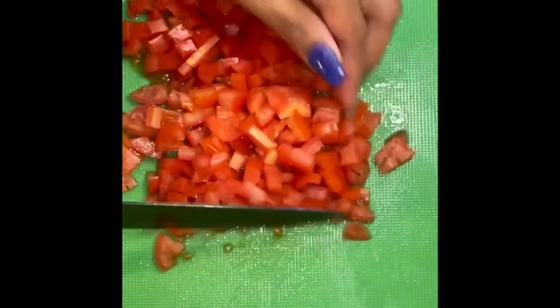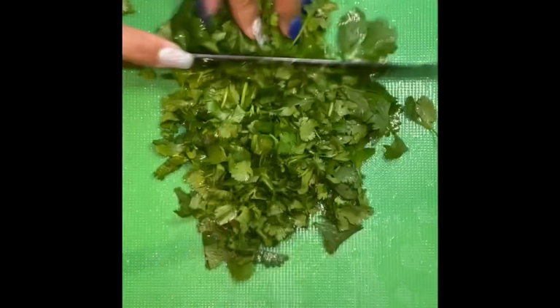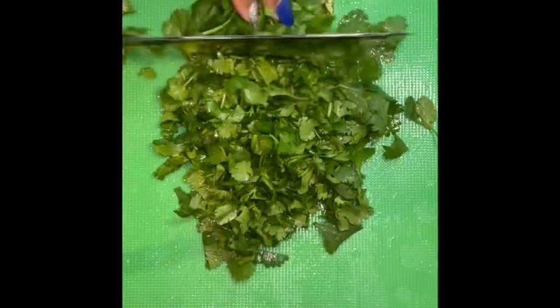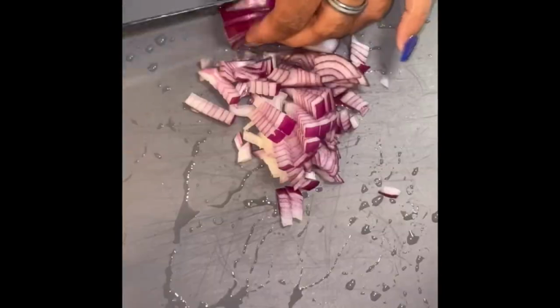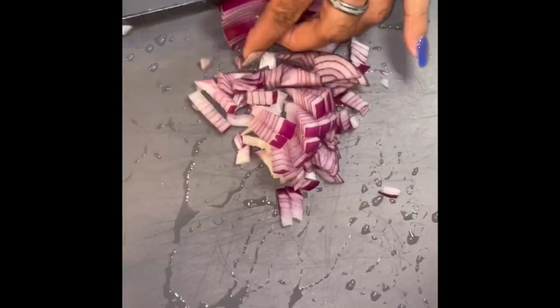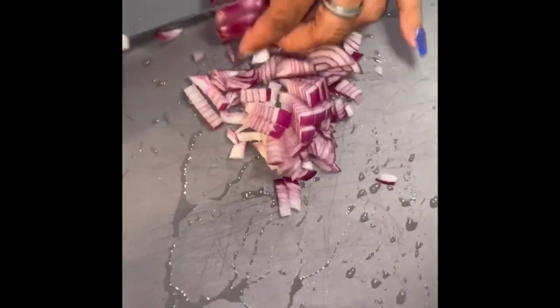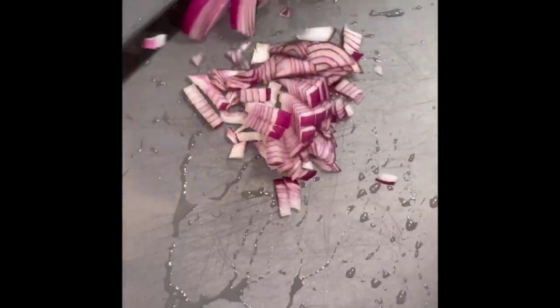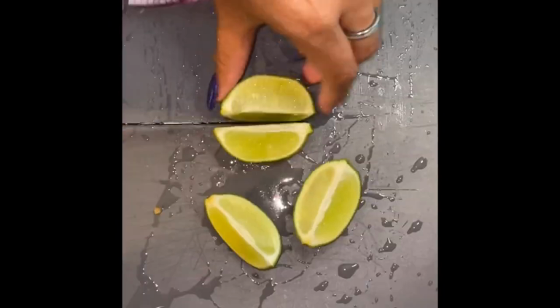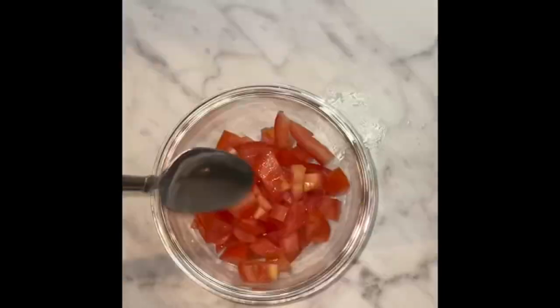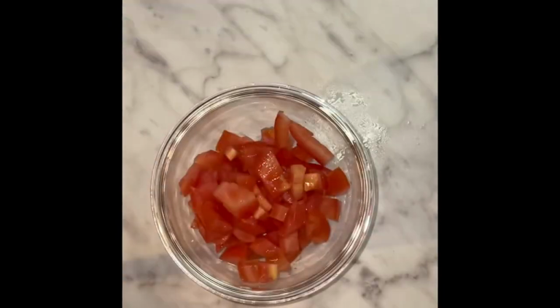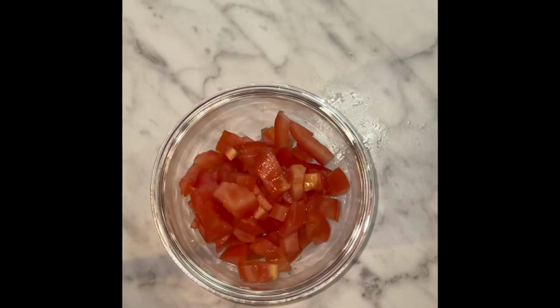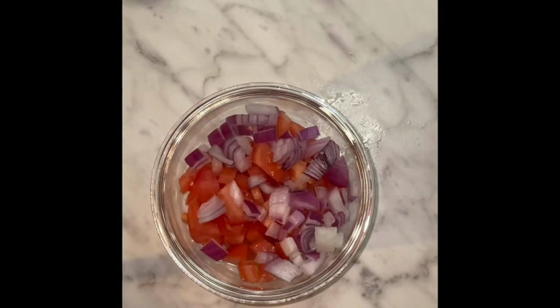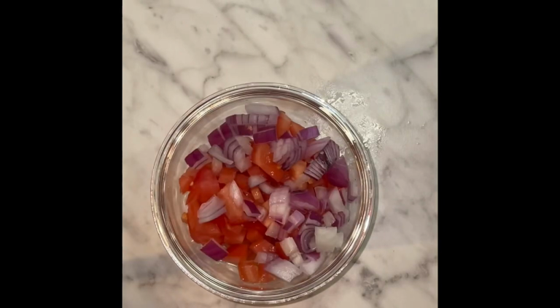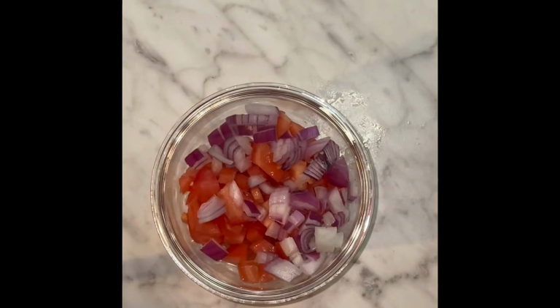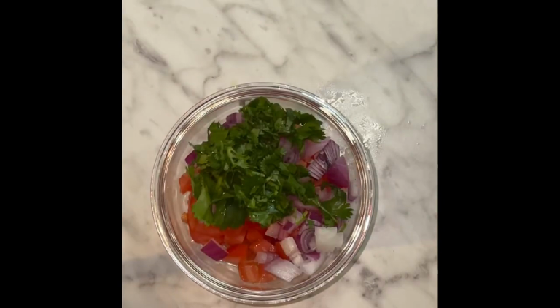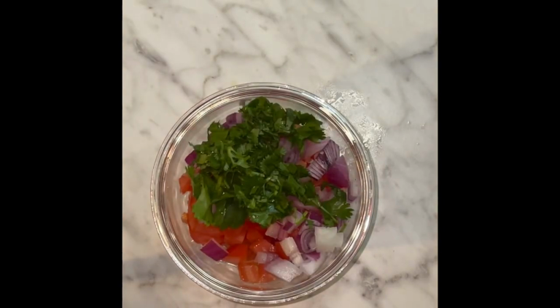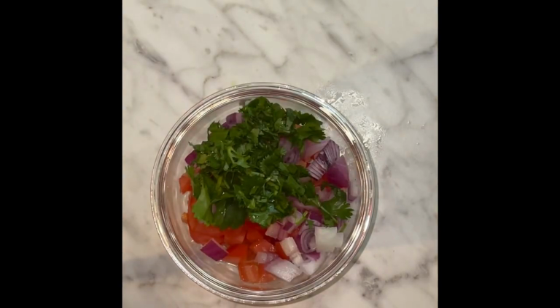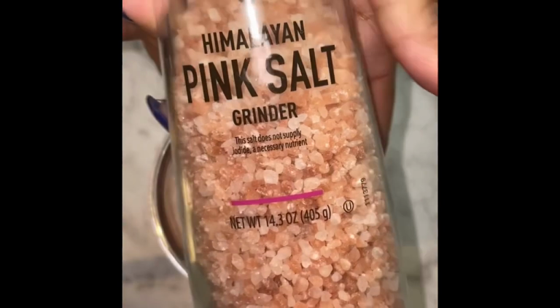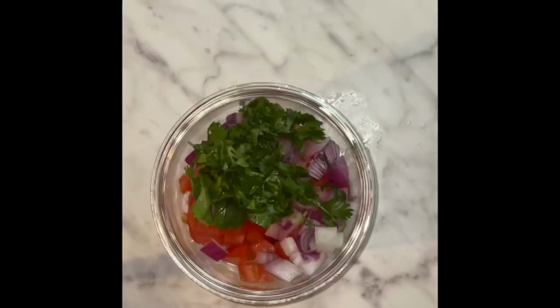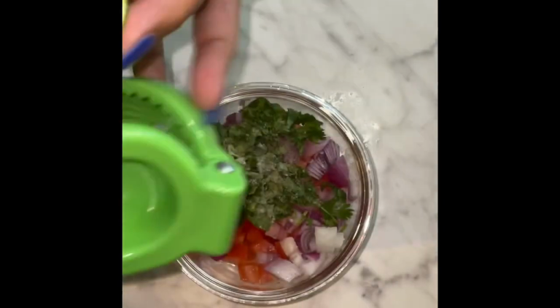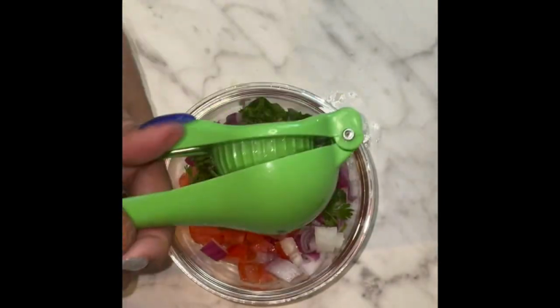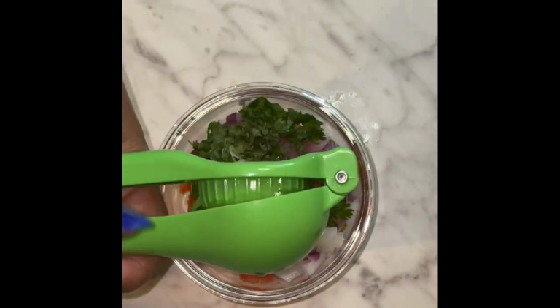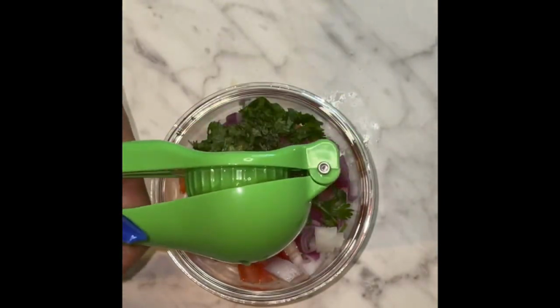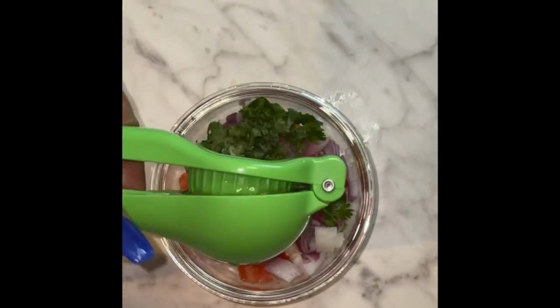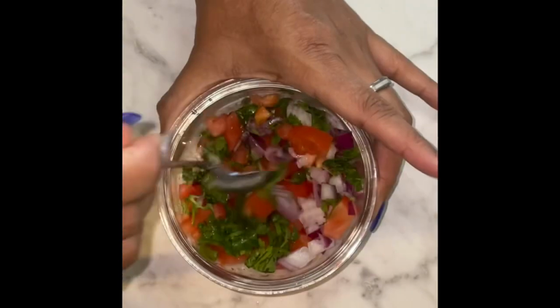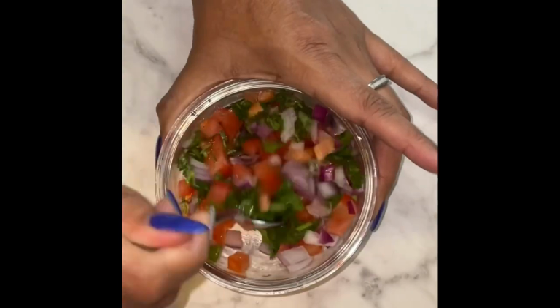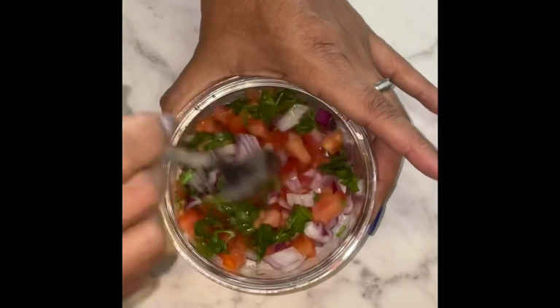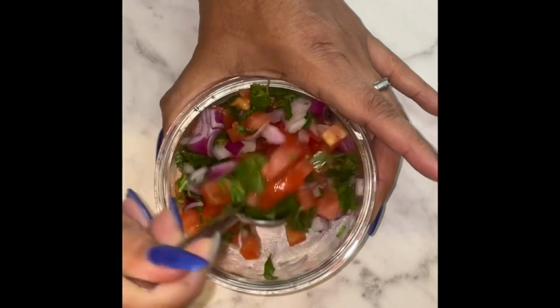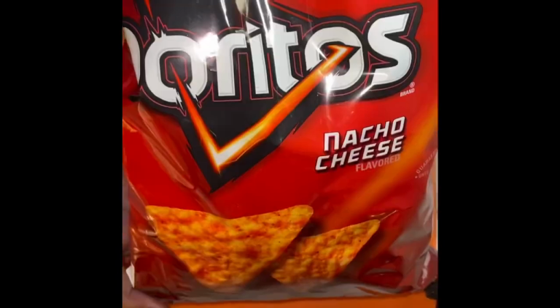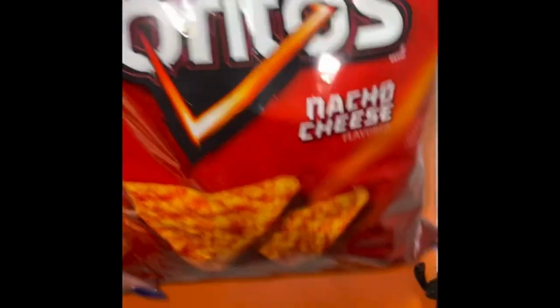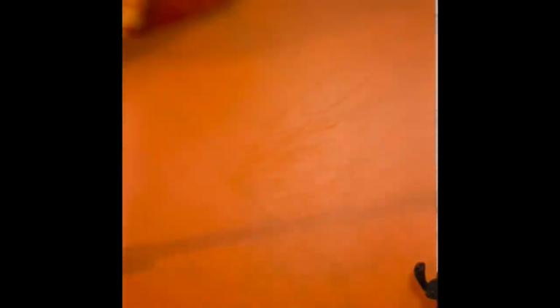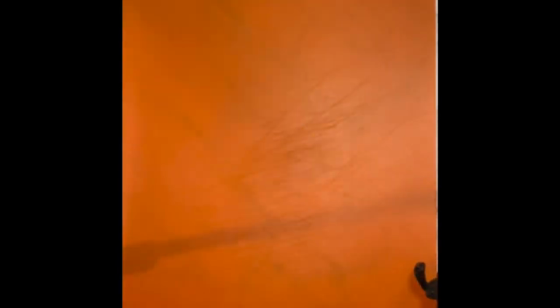I have lettuce, tomato, cilantro, red onions, and limes on the side. I make pico, so I put tomatoes, onions, cilantro, lime, a little salt, mixed it, and put it aside.